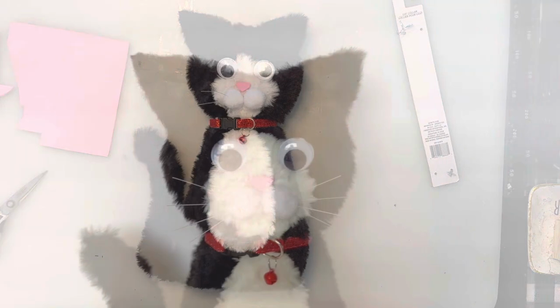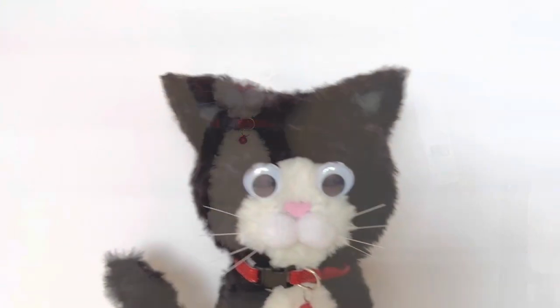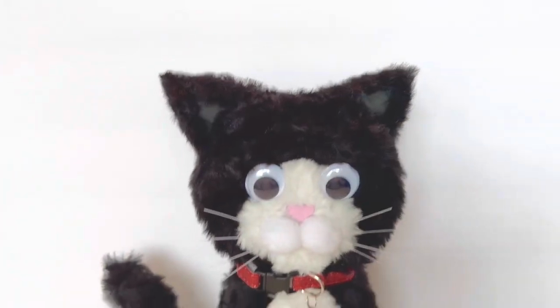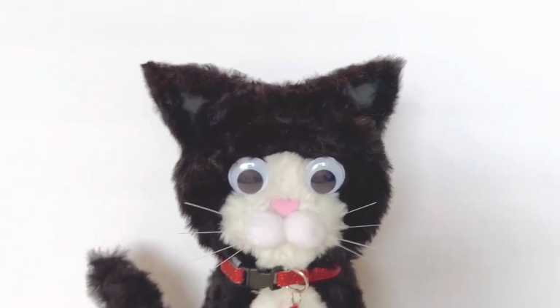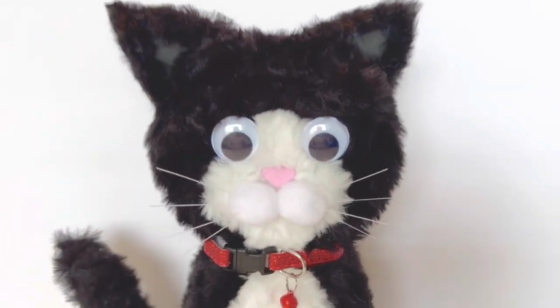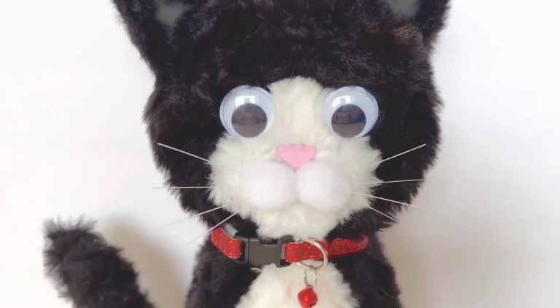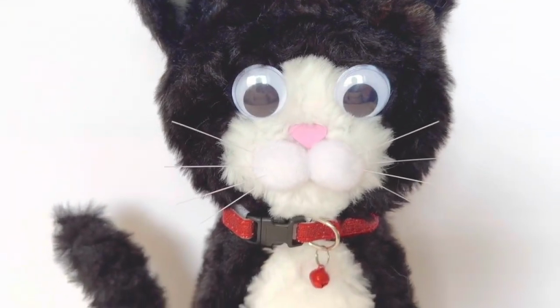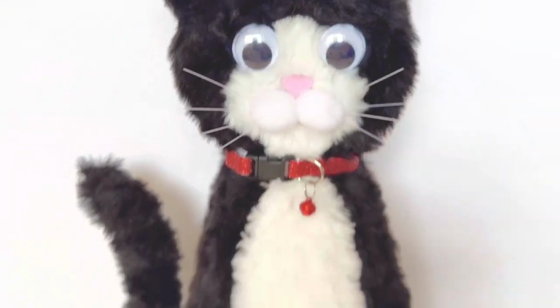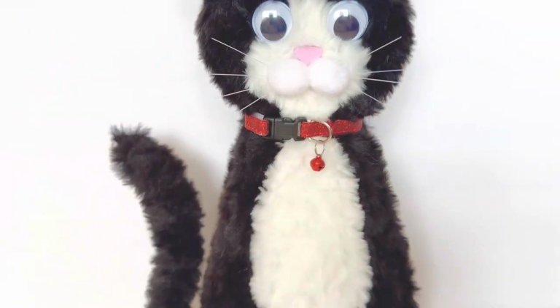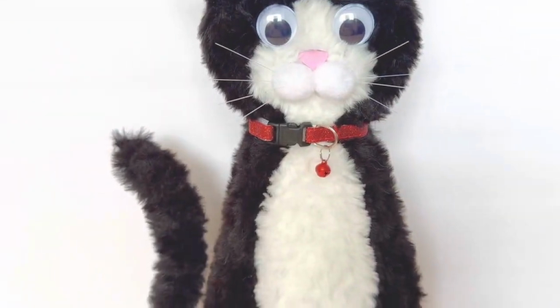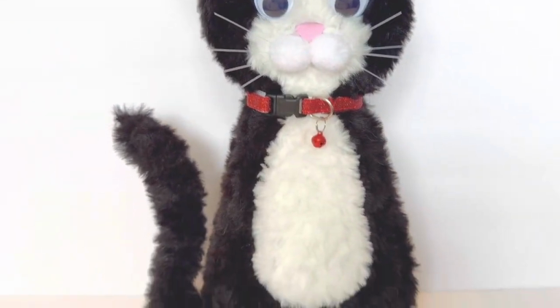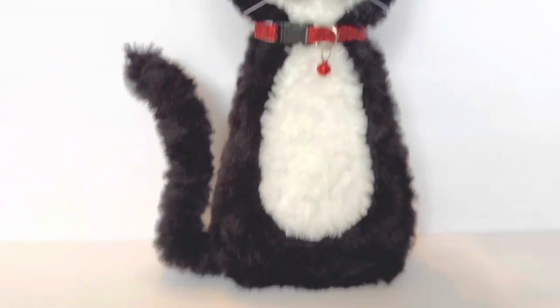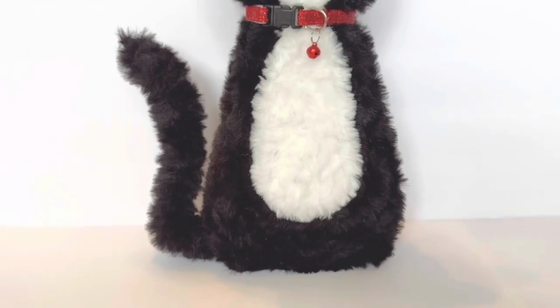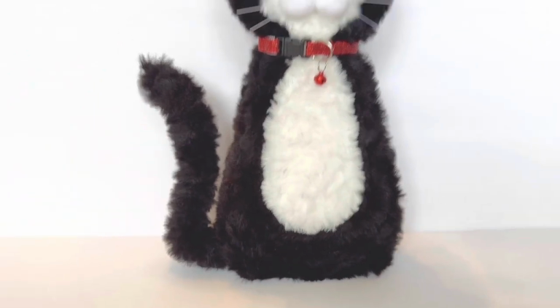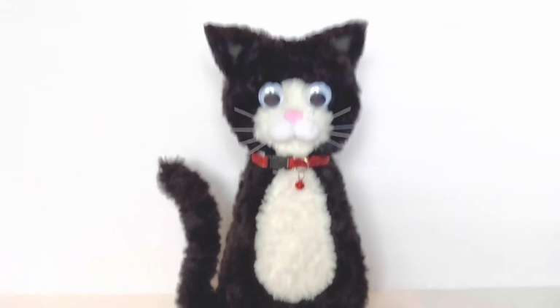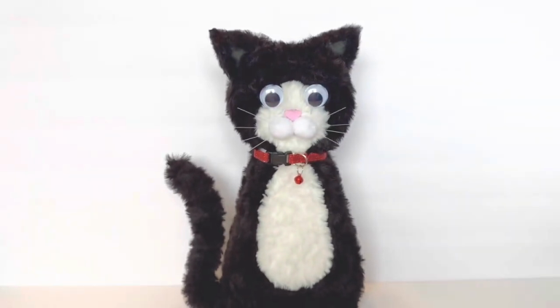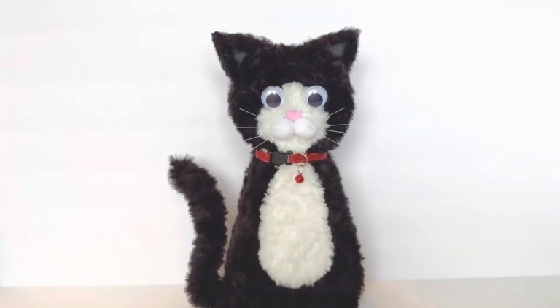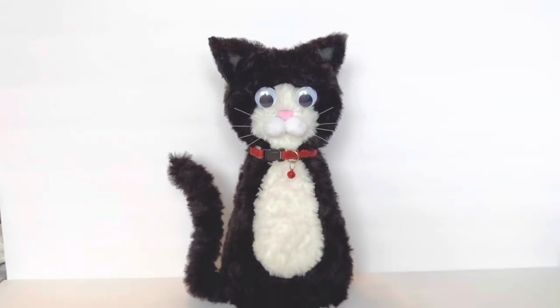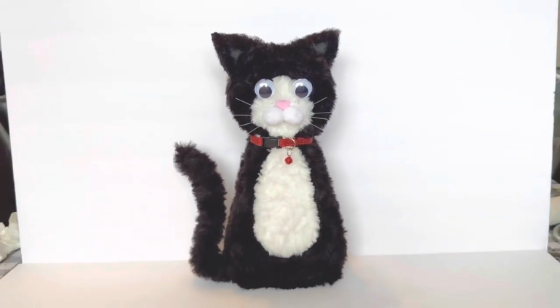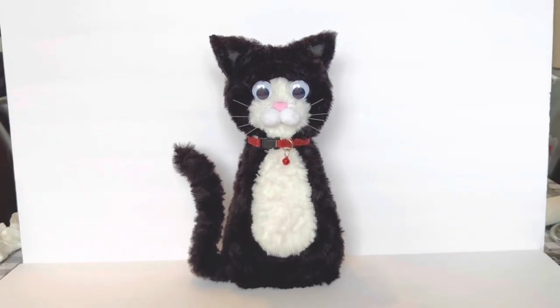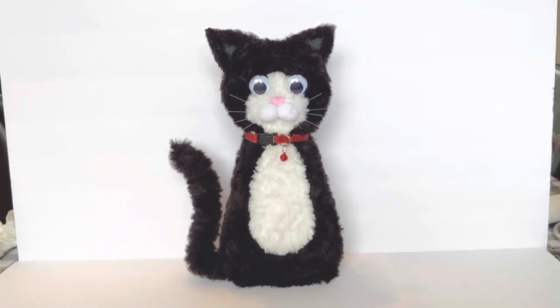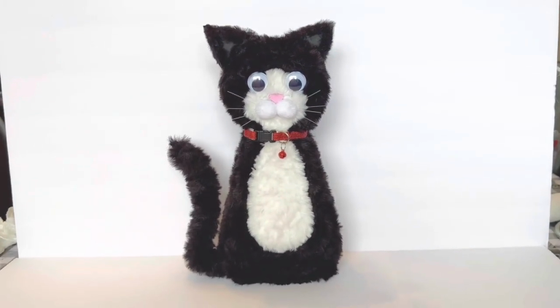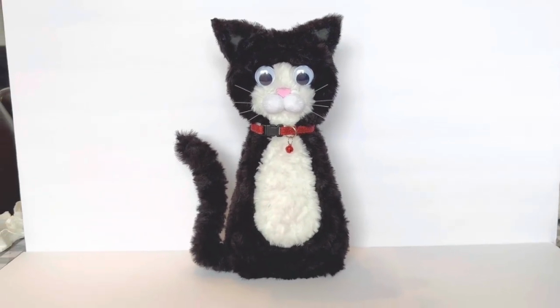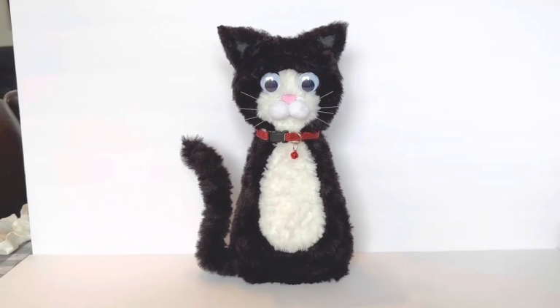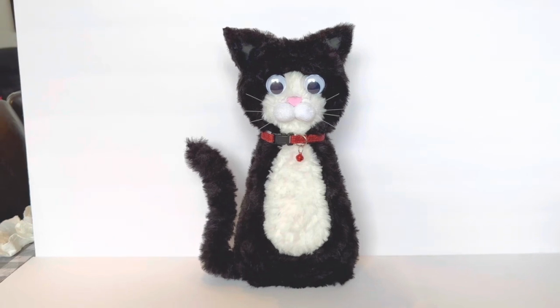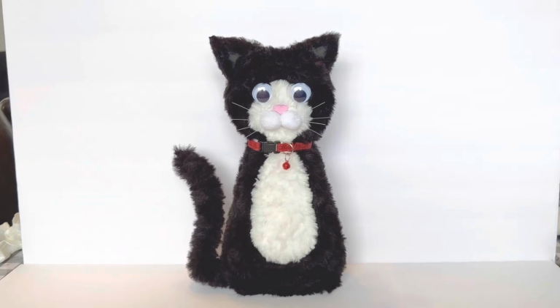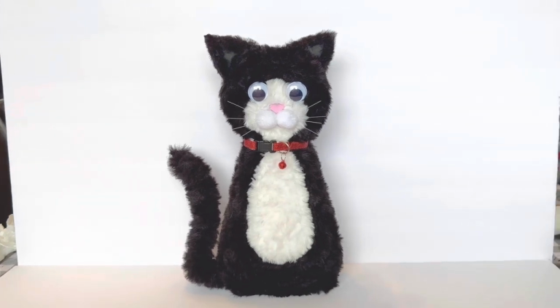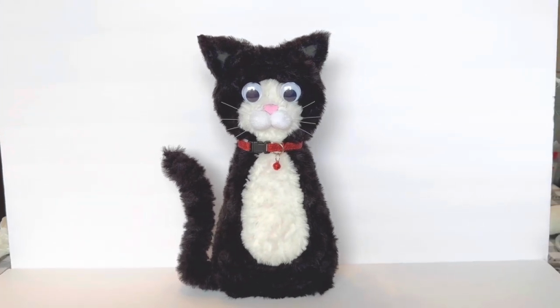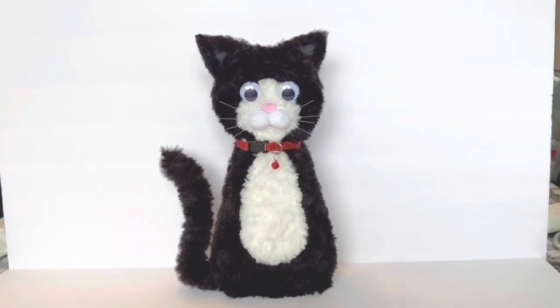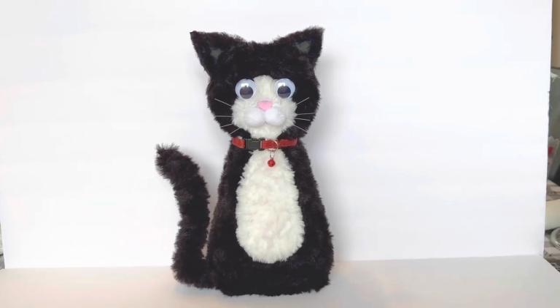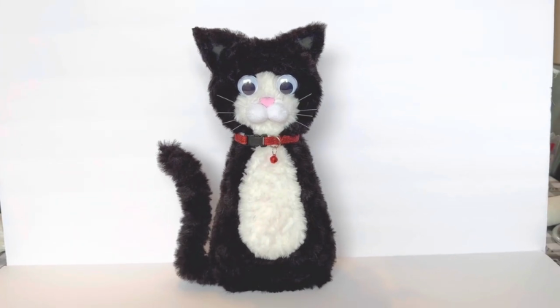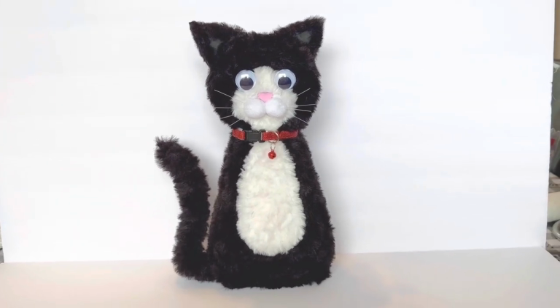I'm going to glue those together and put Lucky upright to show you what he looks like sitting up. Here's Lucky — I think he looks pretty cute with his little bell. Let me know what you guys think in the comments. Thank you for watching, happy crafting, and see you soon — bye!